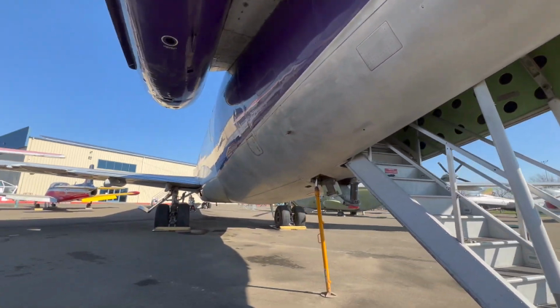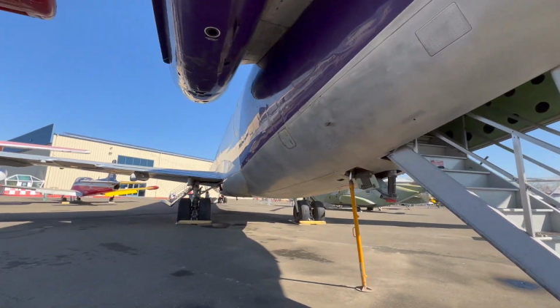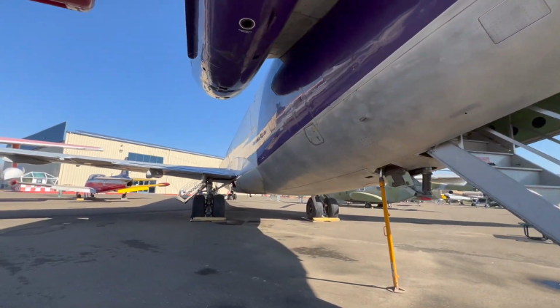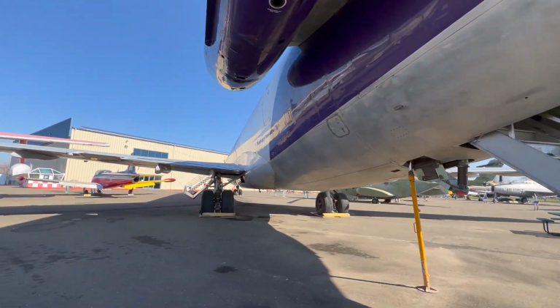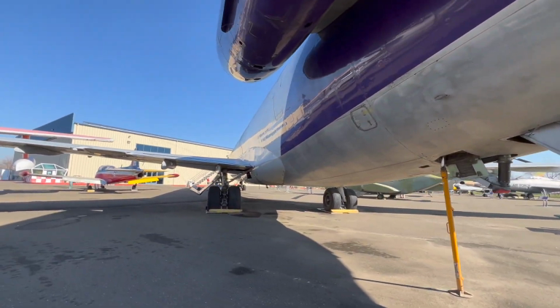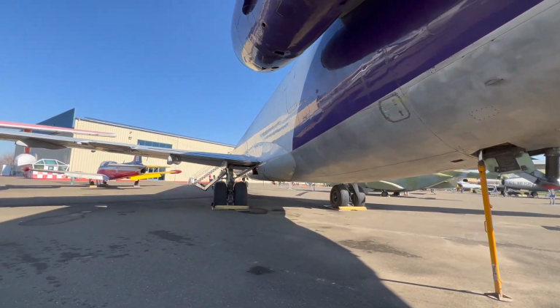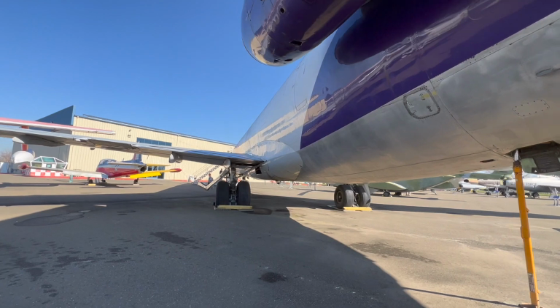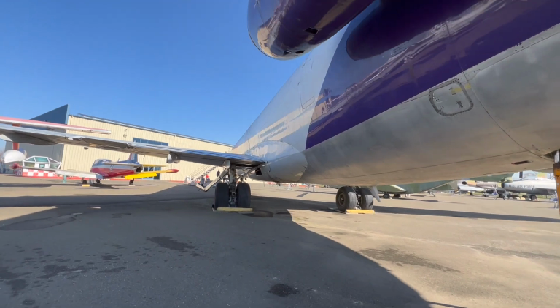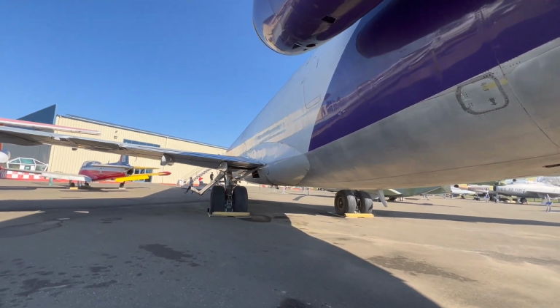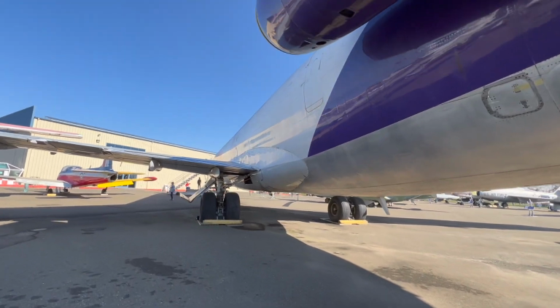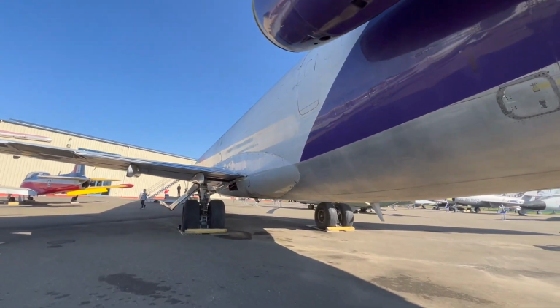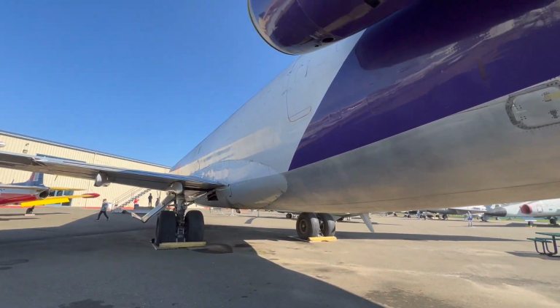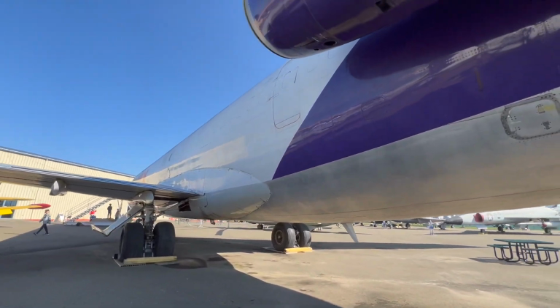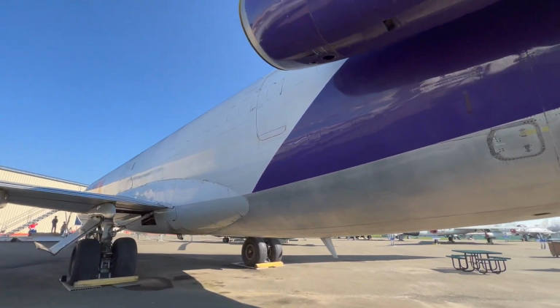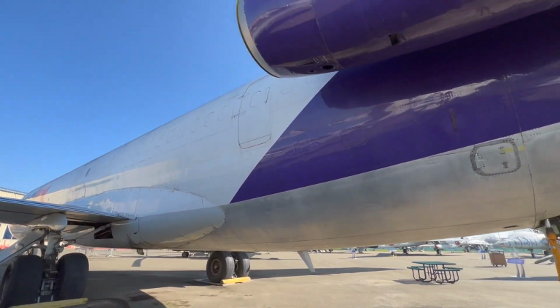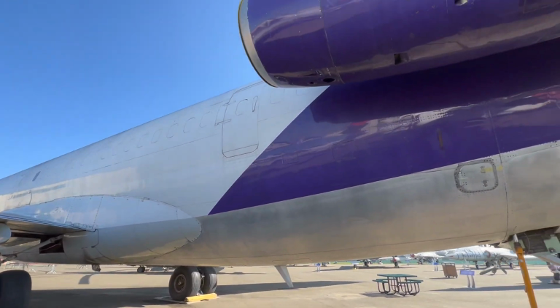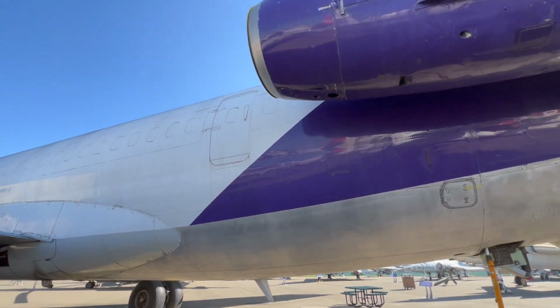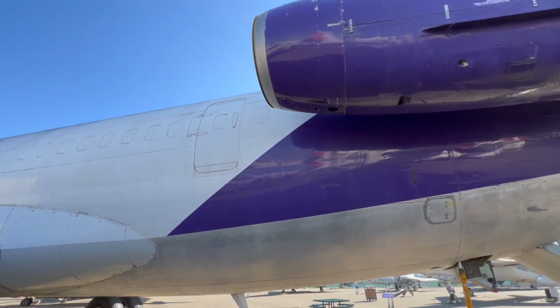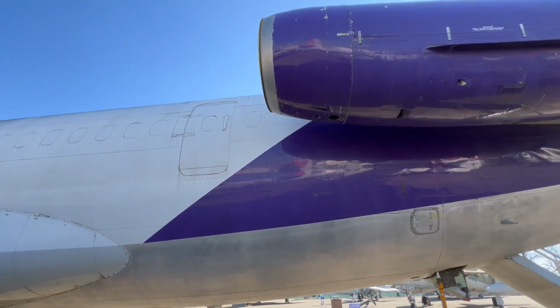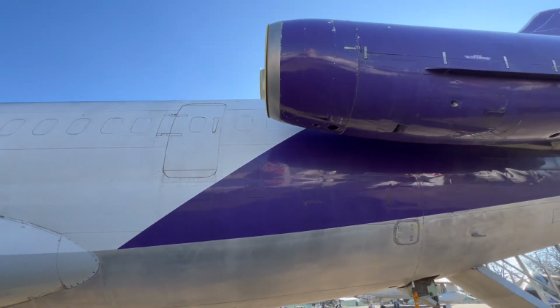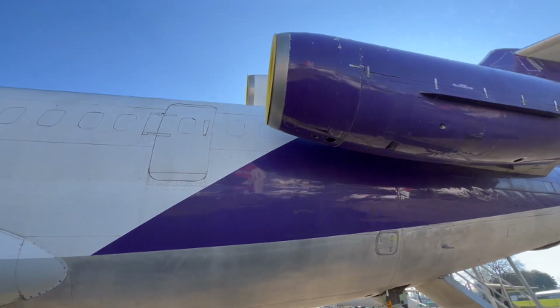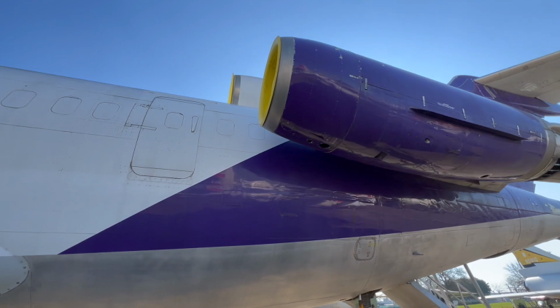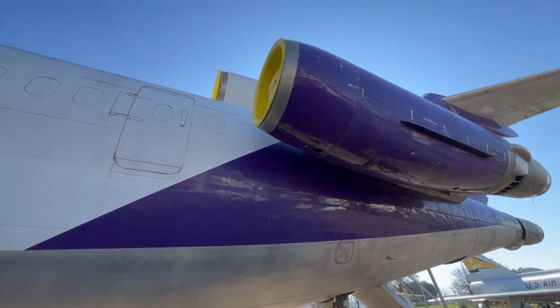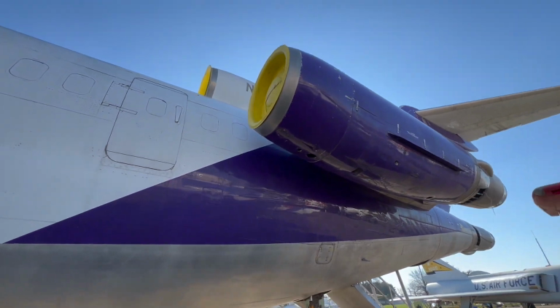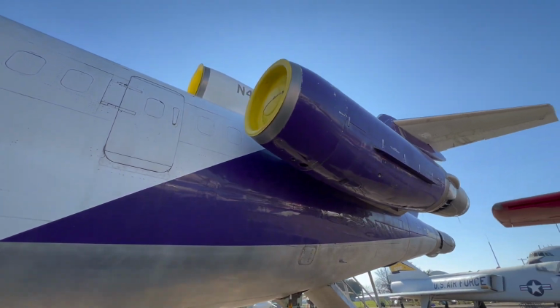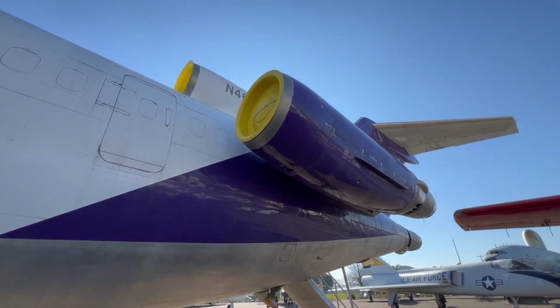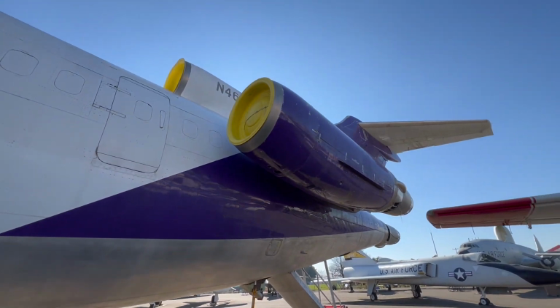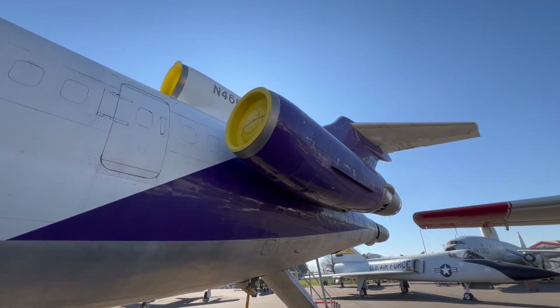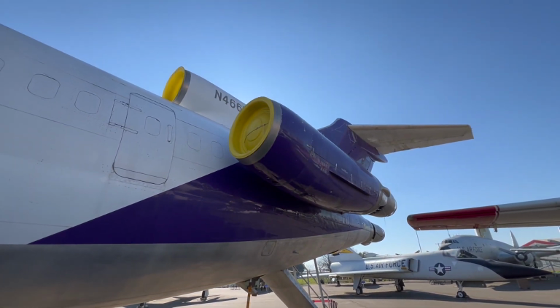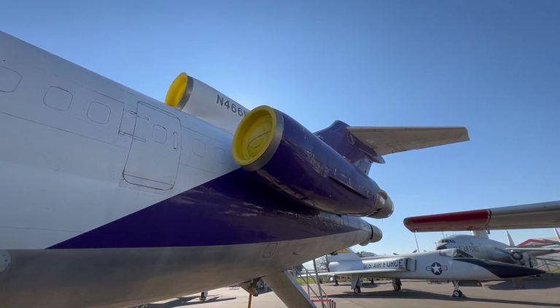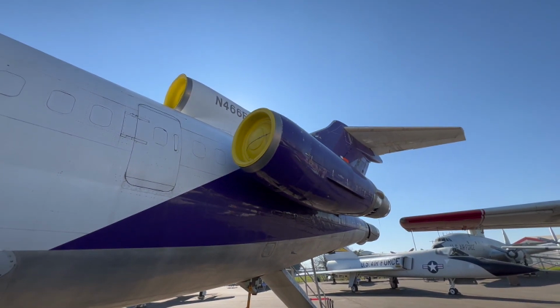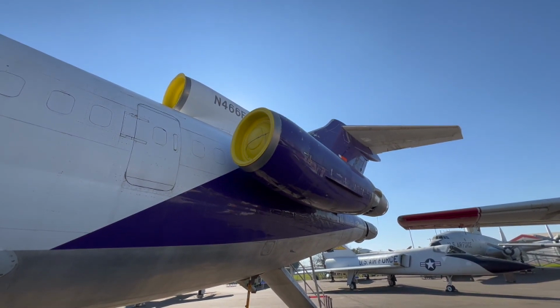The 727 engines were known to be extremely noisy, so a lot of them have hush kits installed, which is what's sitting at the end of these engines here.